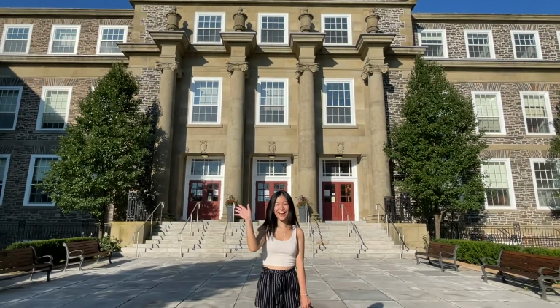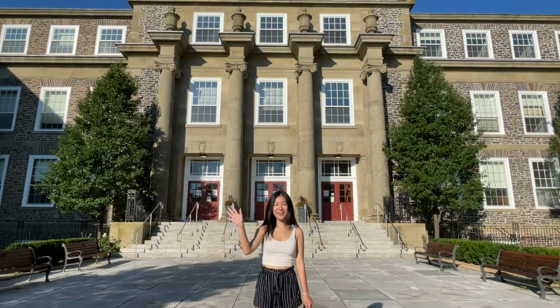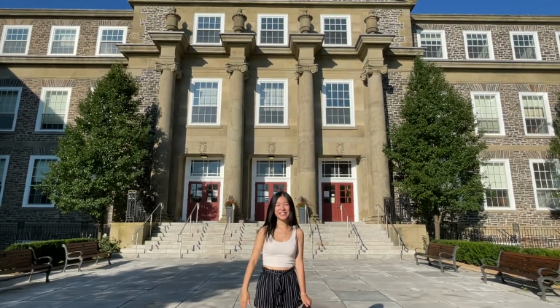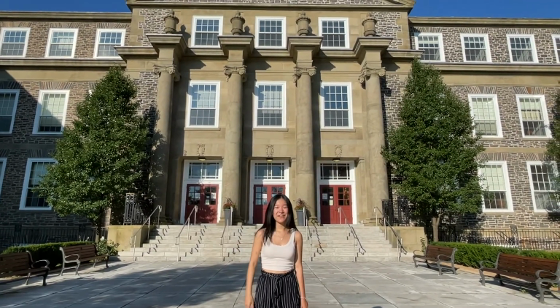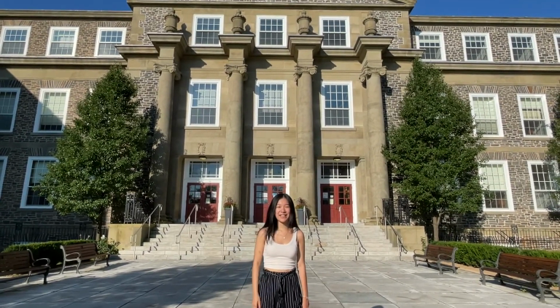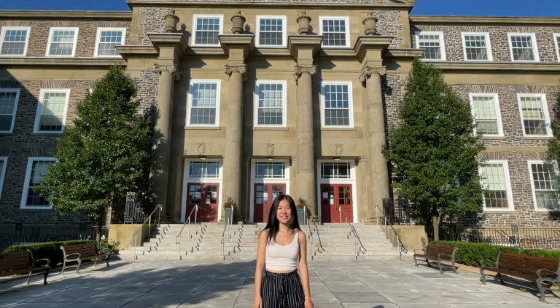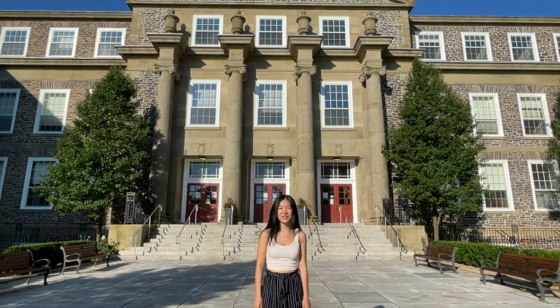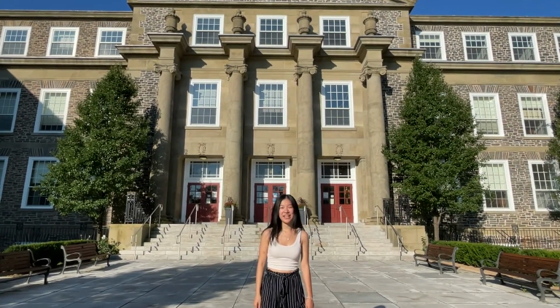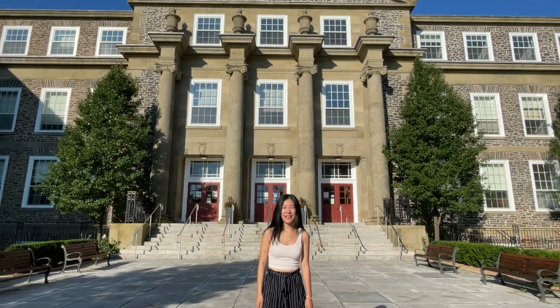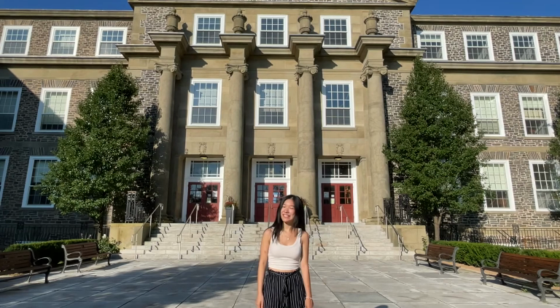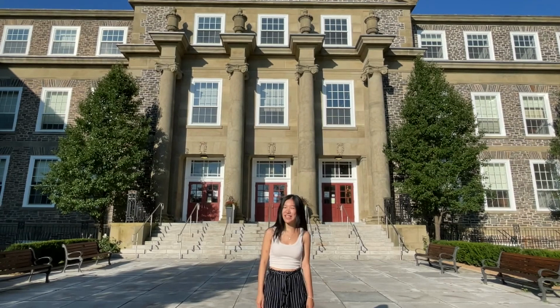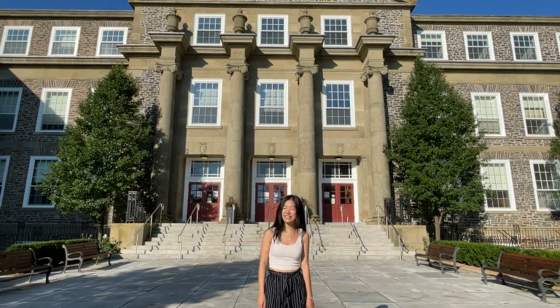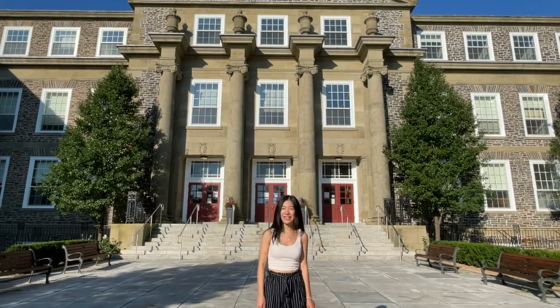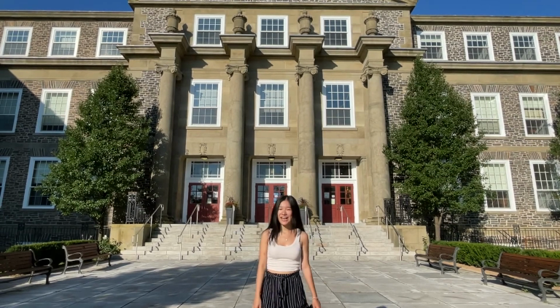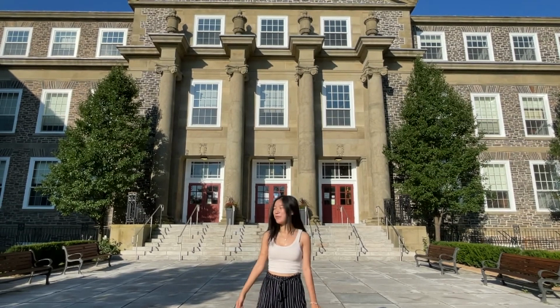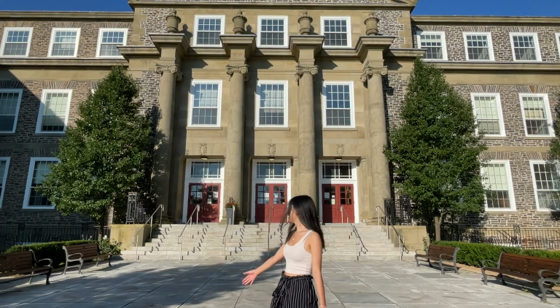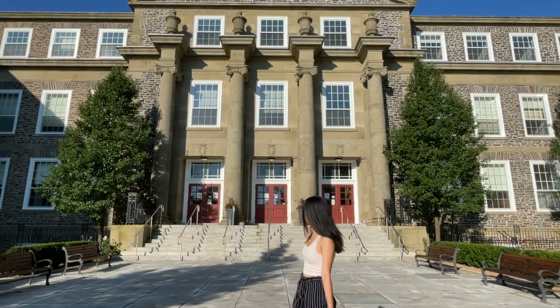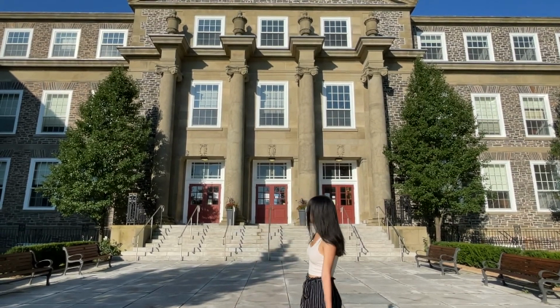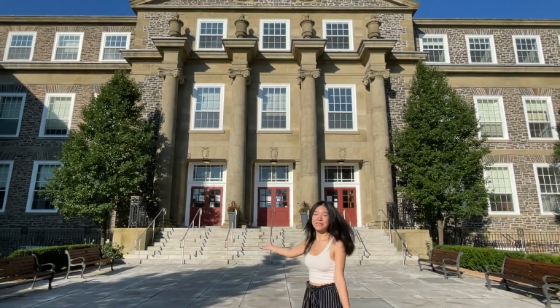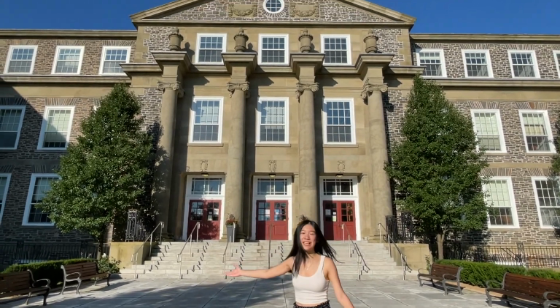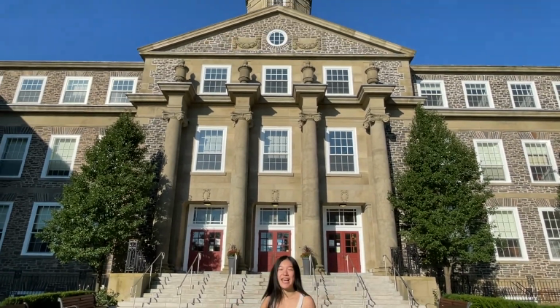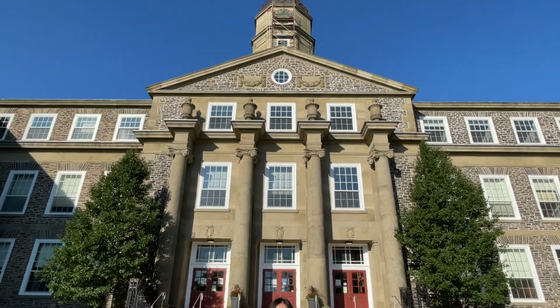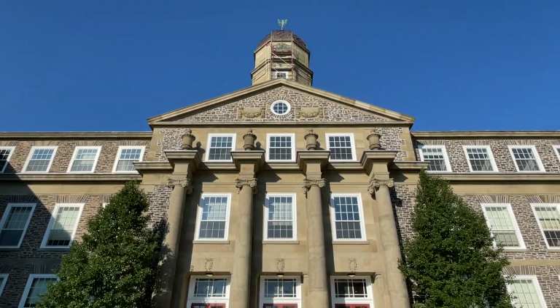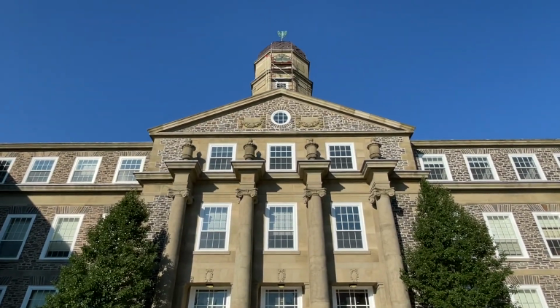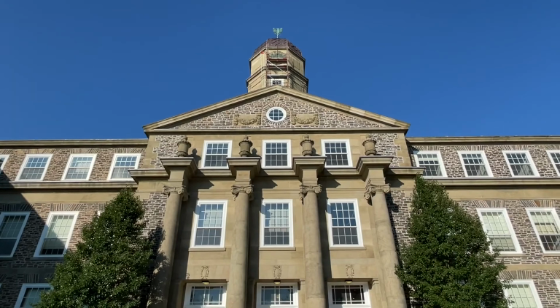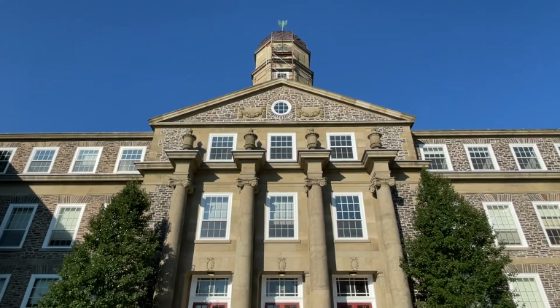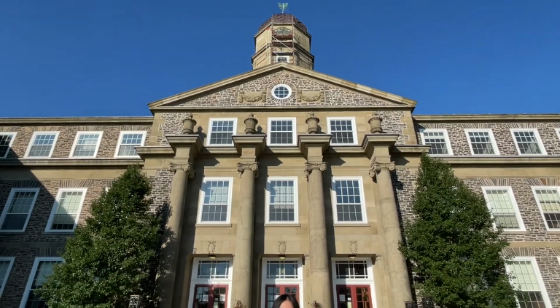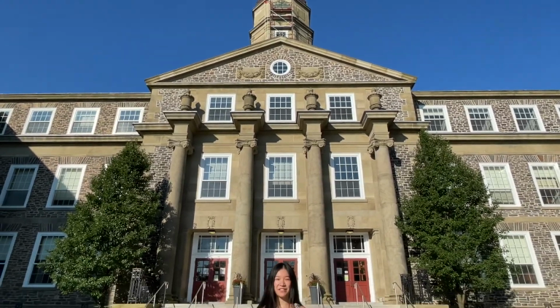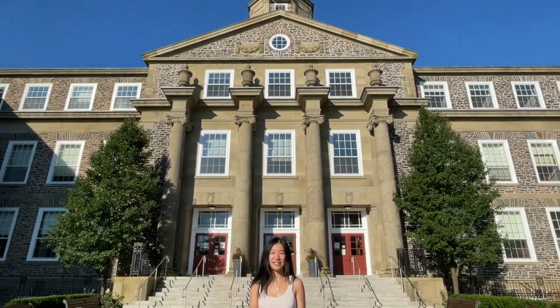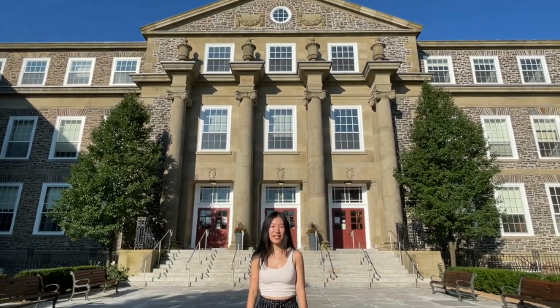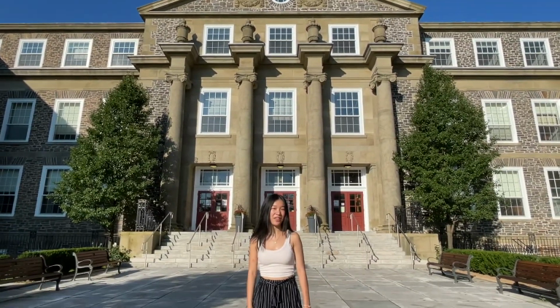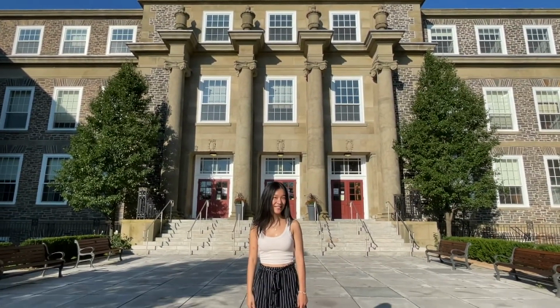Hi, I'm Joyce. I'm a second year med-sci student and an executive at the Dallas Science Society. Today we're standing in front of the Henry Hicks building and I'm going to take you on a tour of the Life Sciences Center, or the LSC.